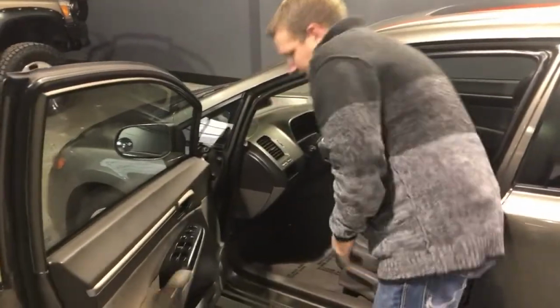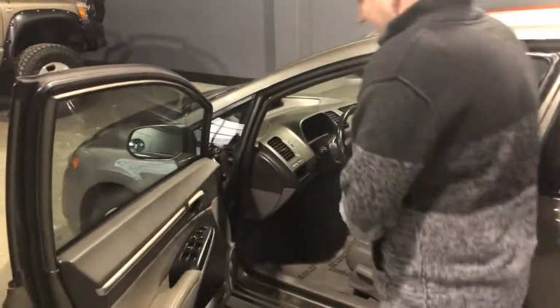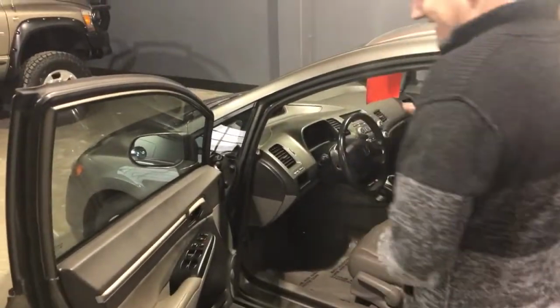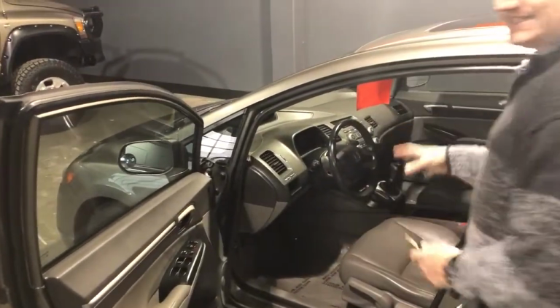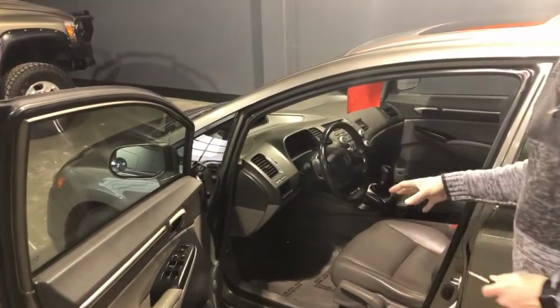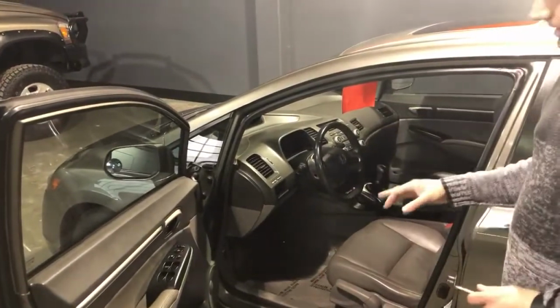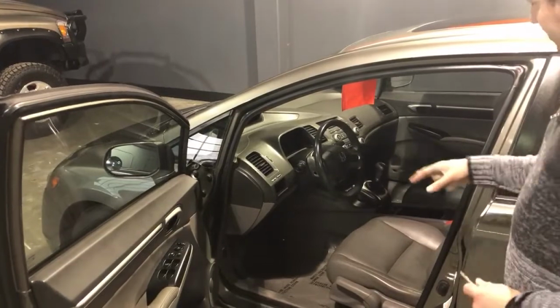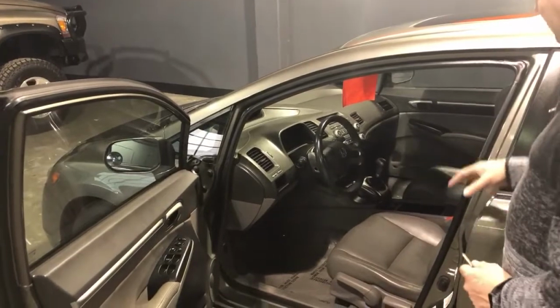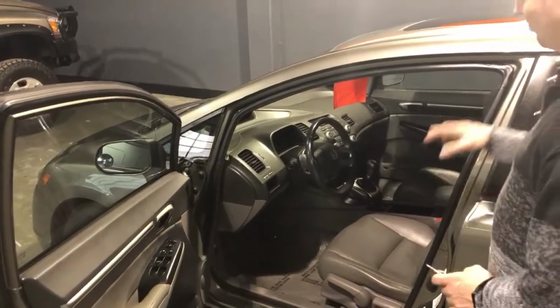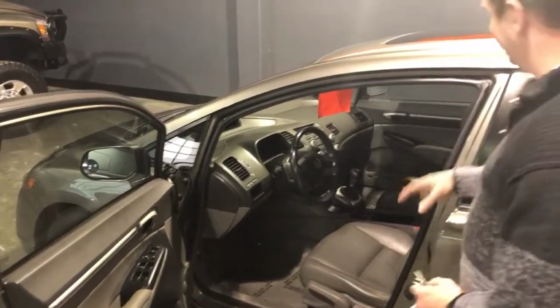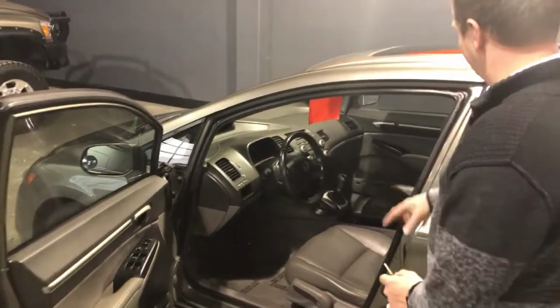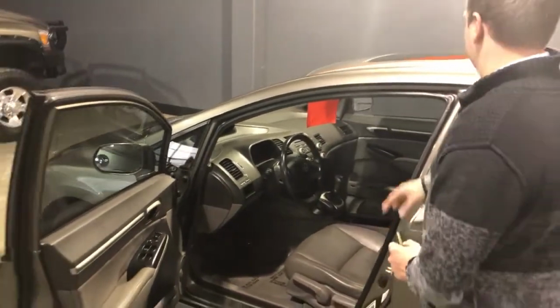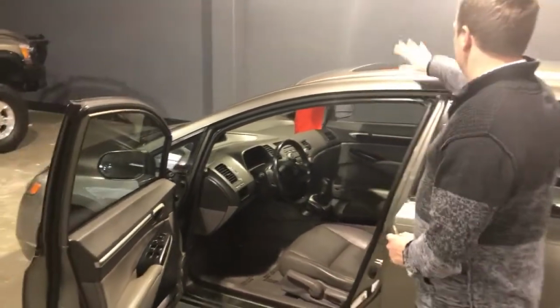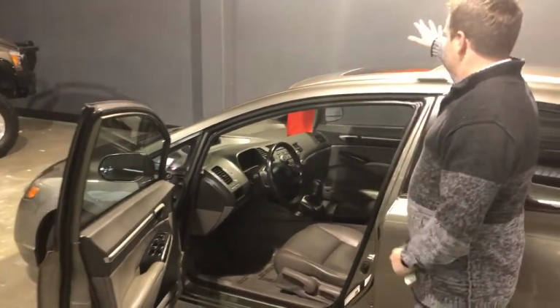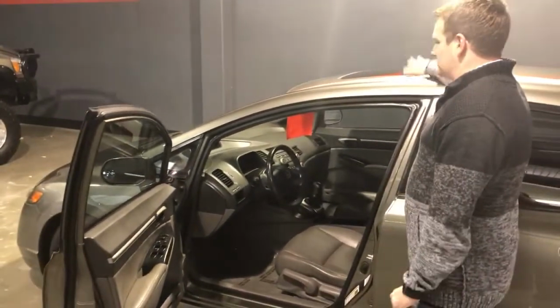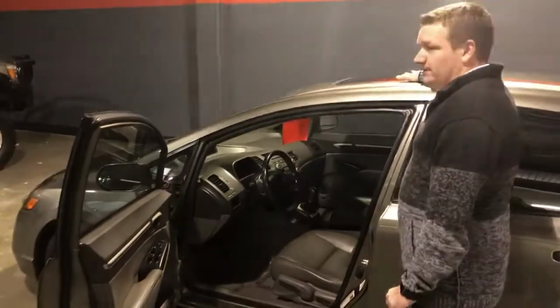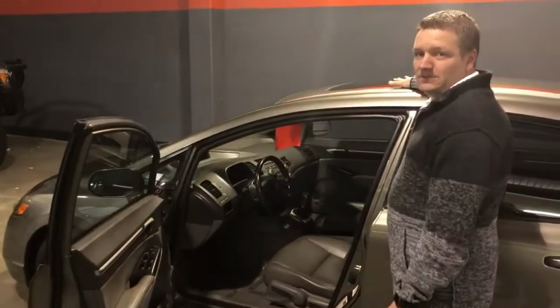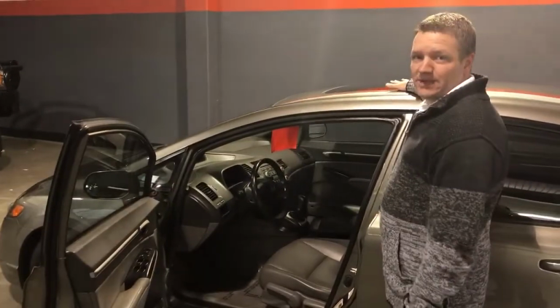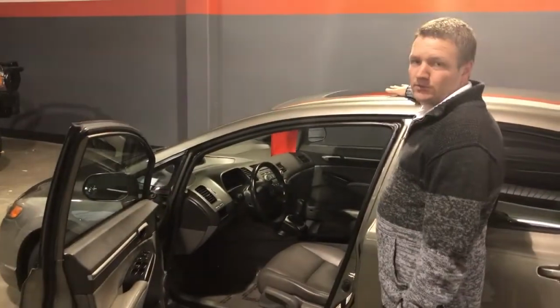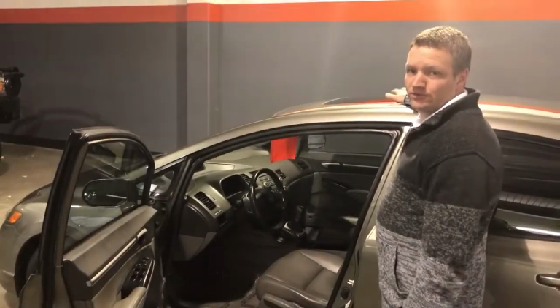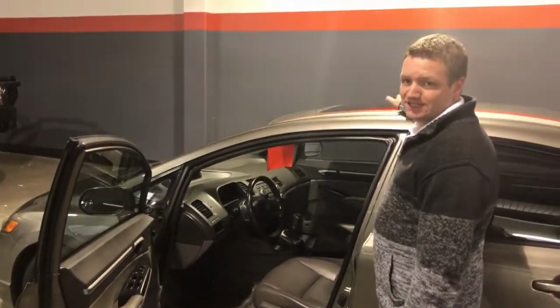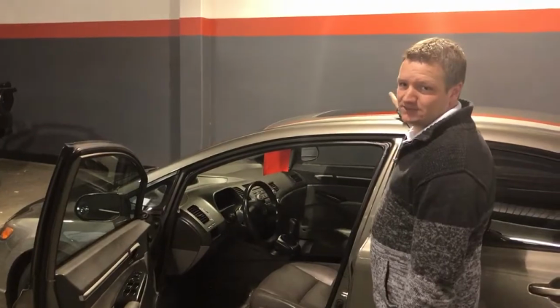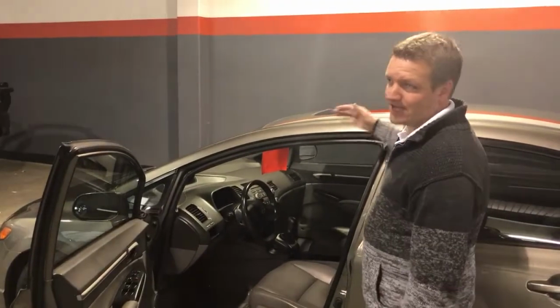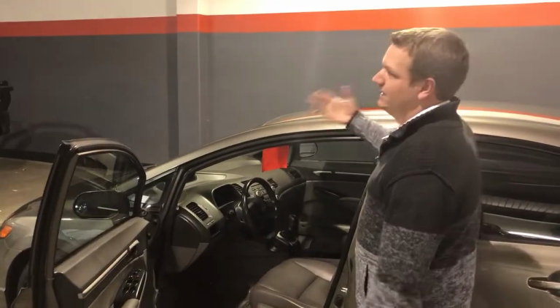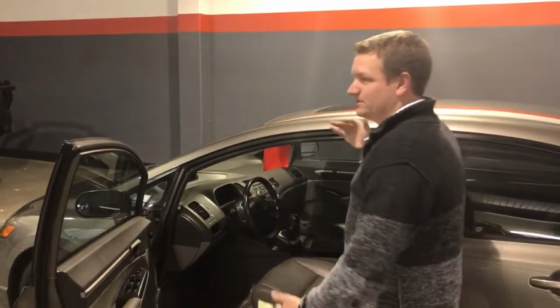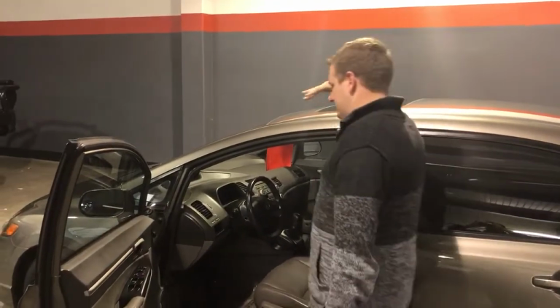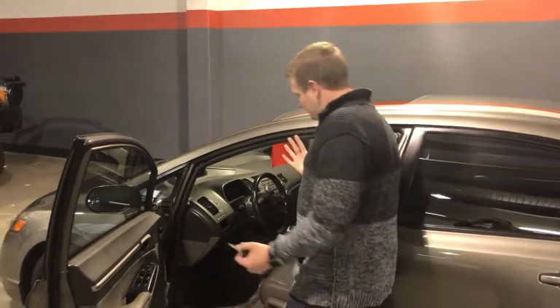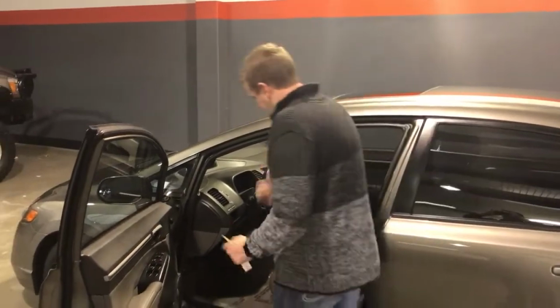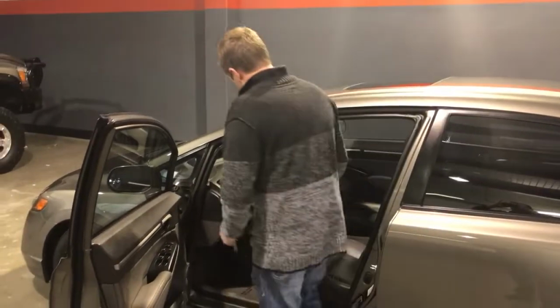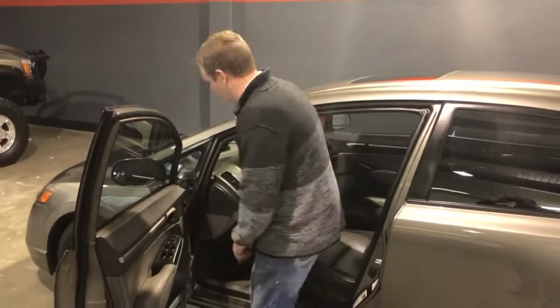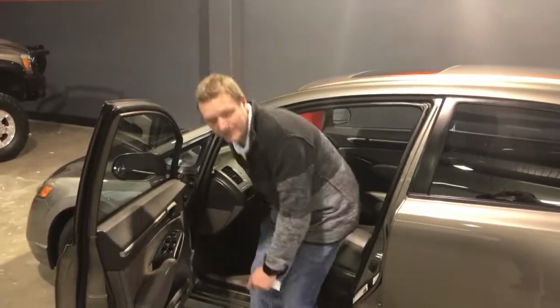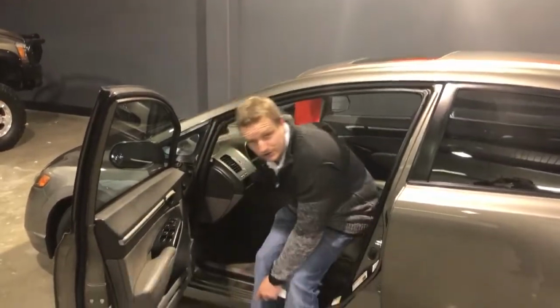Given that it is an EXL, it's got a couple of really nice features in it. First off, up top, it's got a power moonroof. This guy slides back, it opens up, it tilts up. Really pretty nice feature.